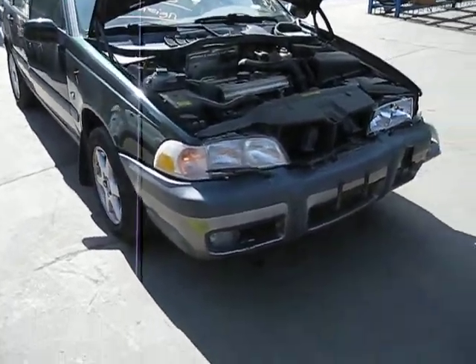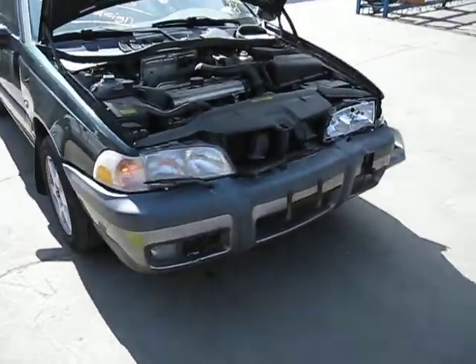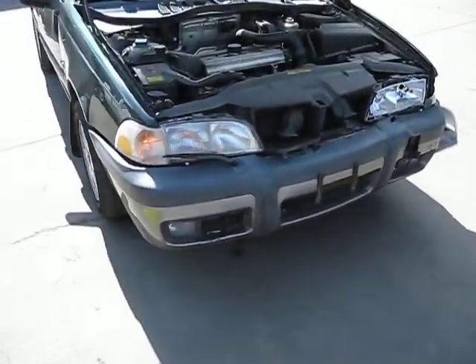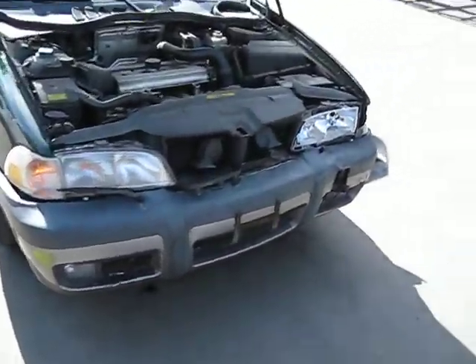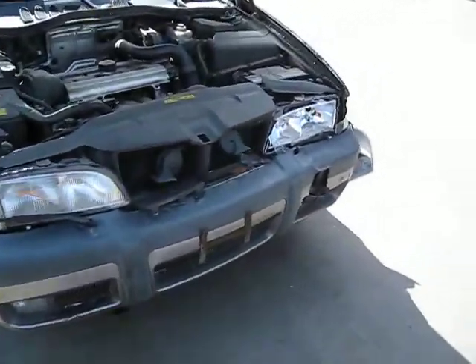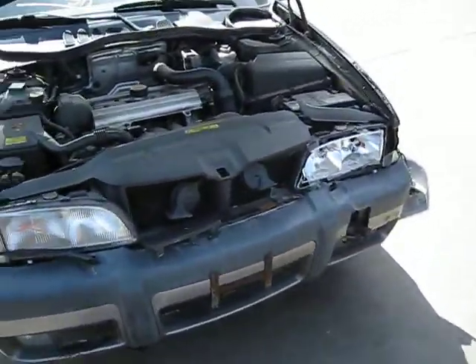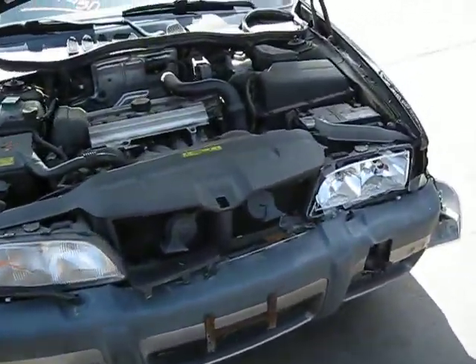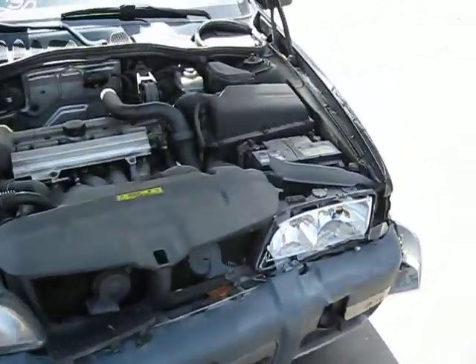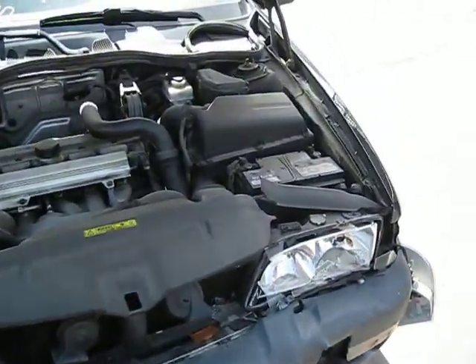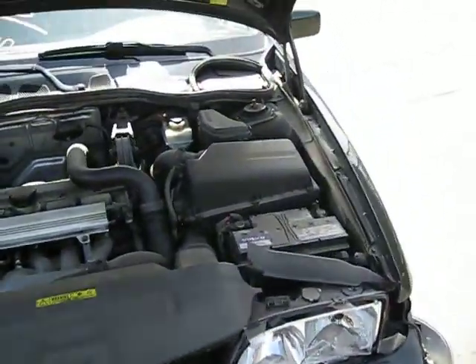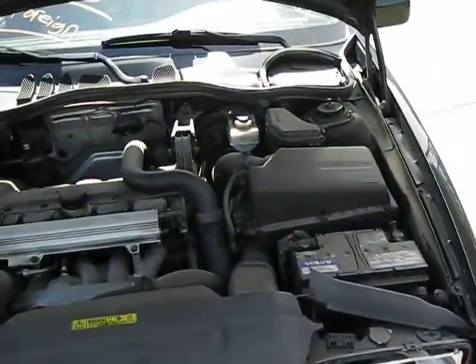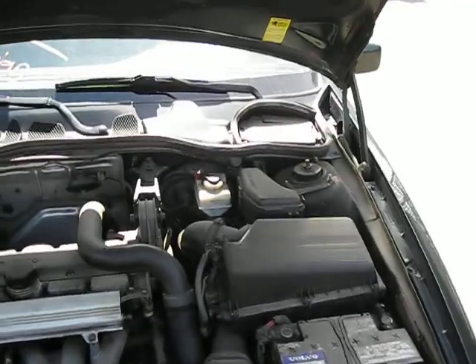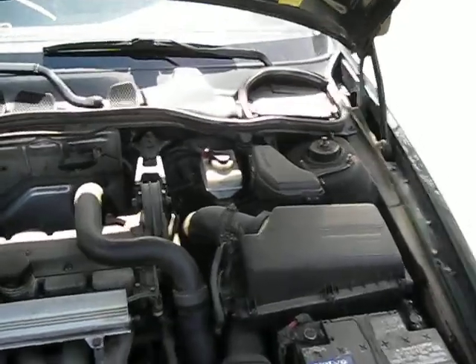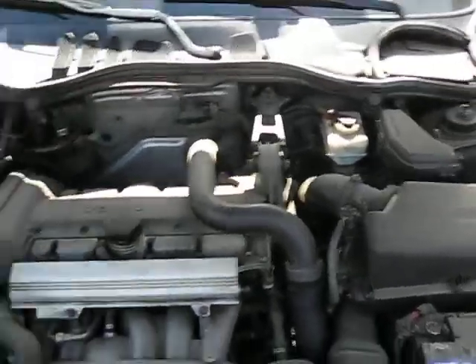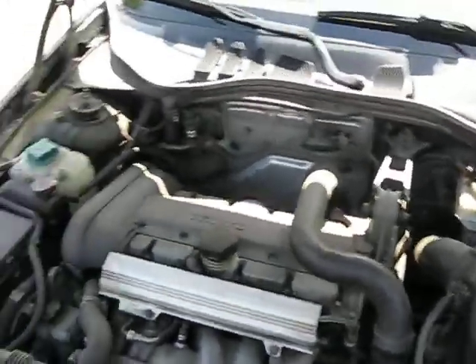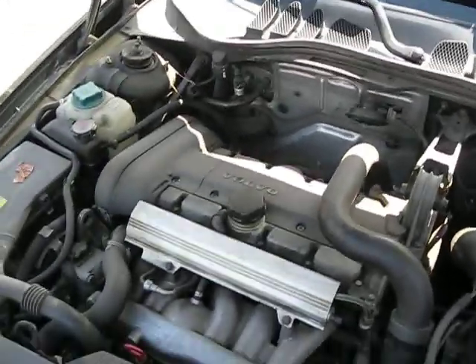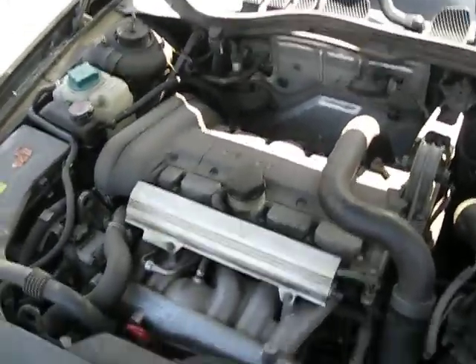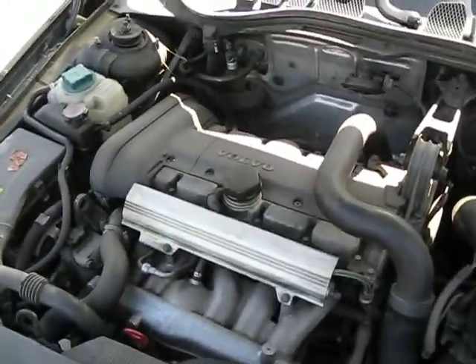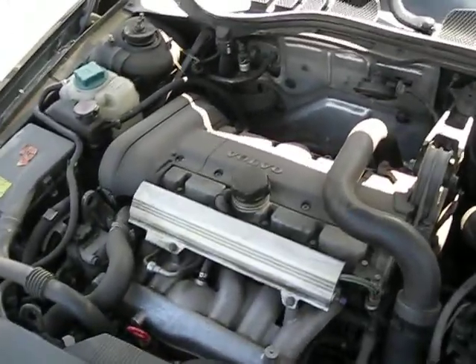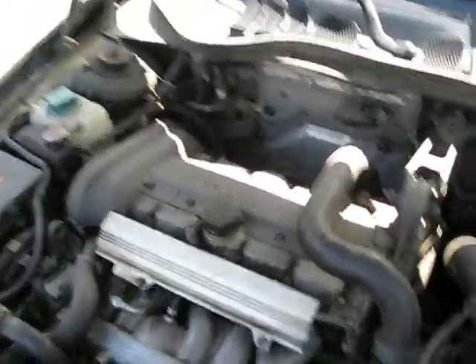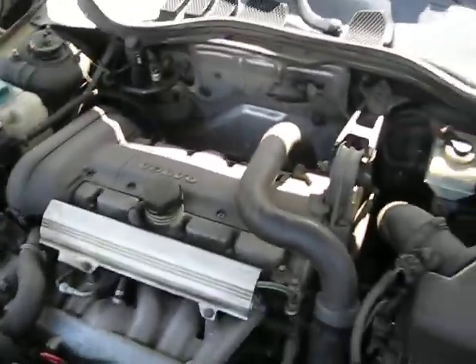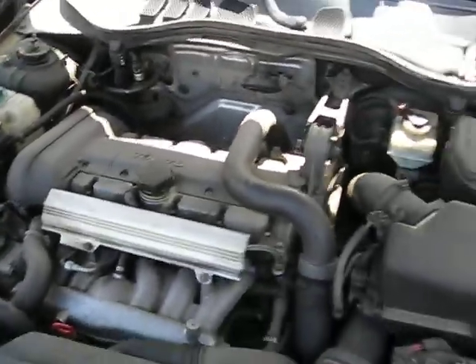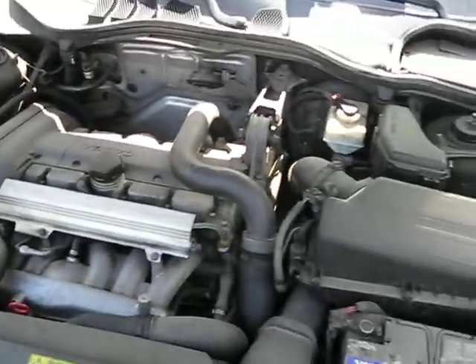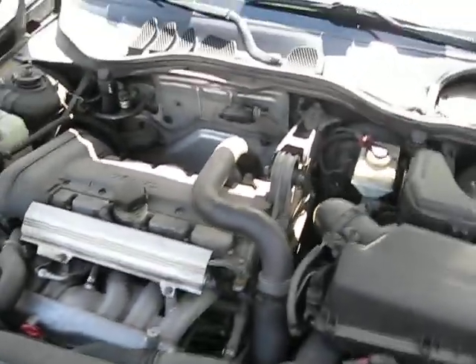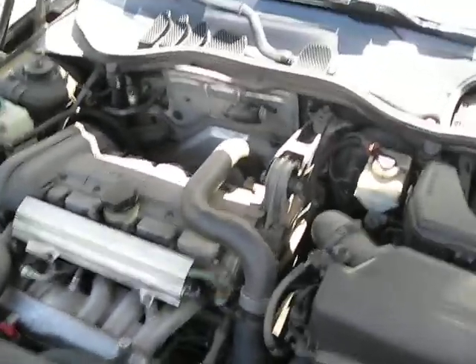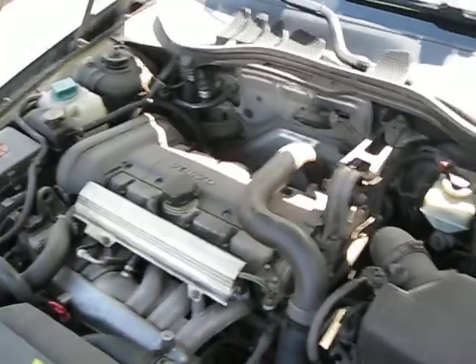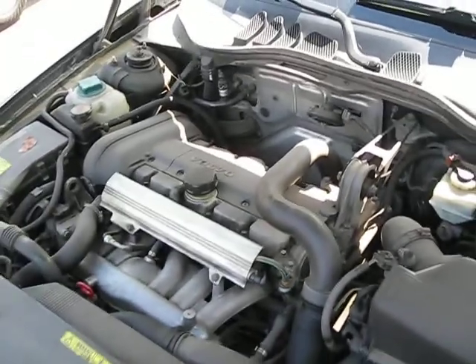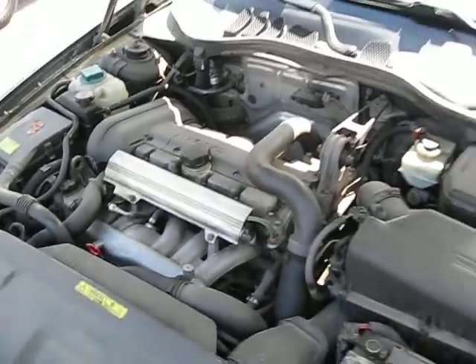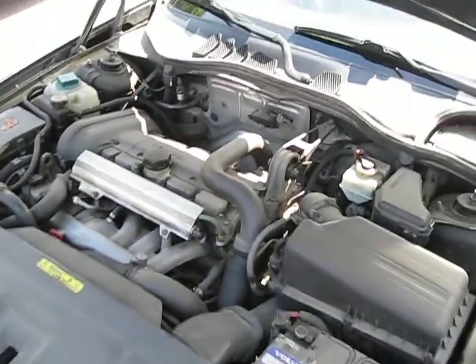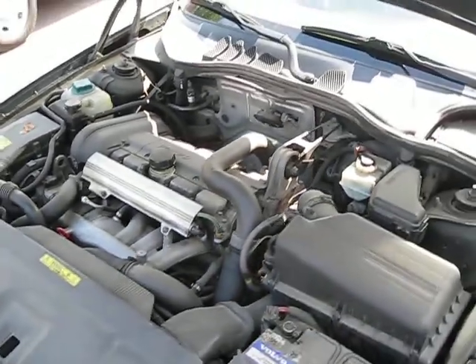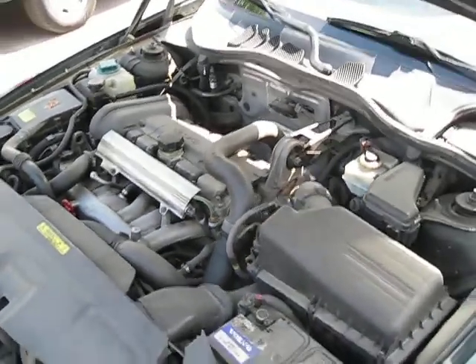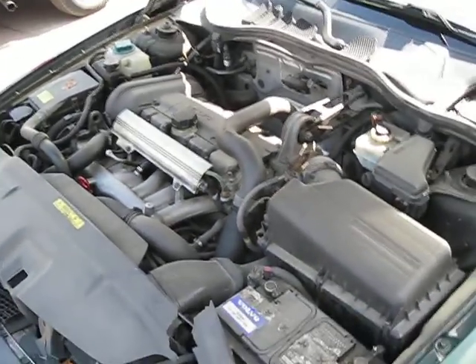Hello, and welcome to Tom's Foreign Auto Parts video portion of our inventory. Here we have a good running 1999 Volvo V70. This vehicle has a 2.4 liter turbo California emissions engine.